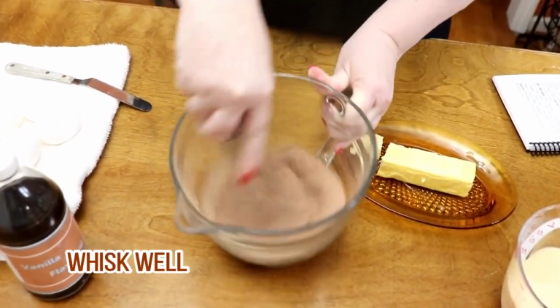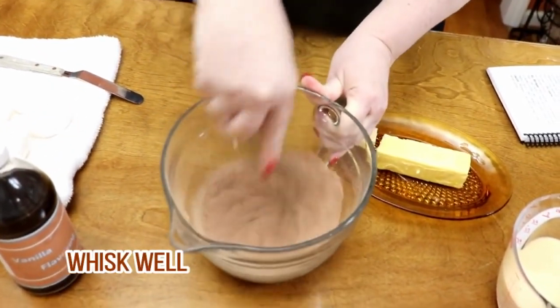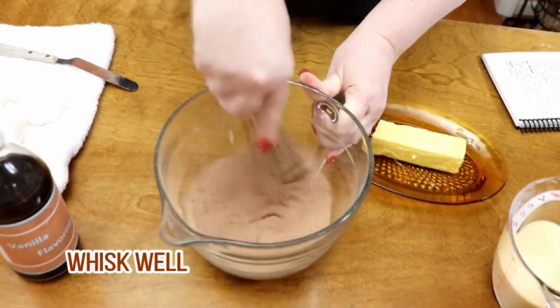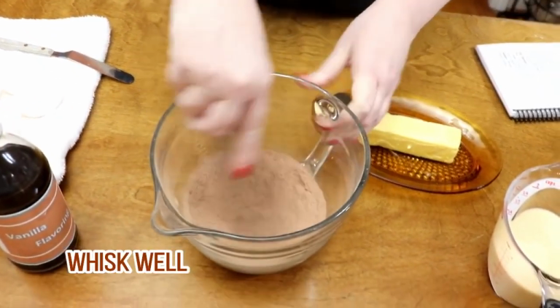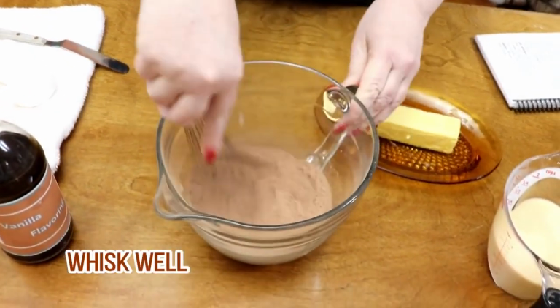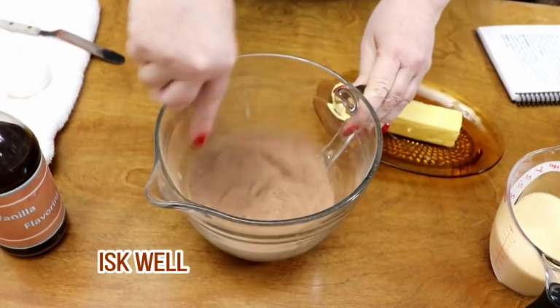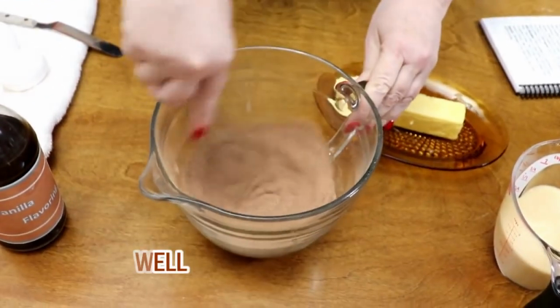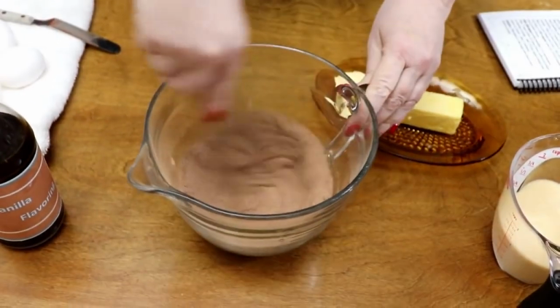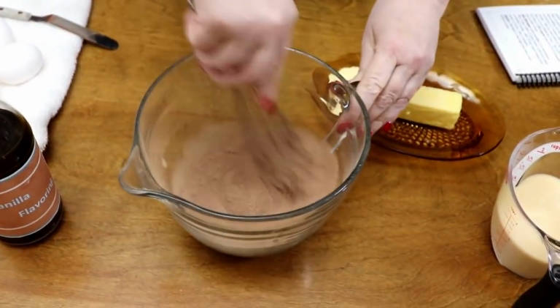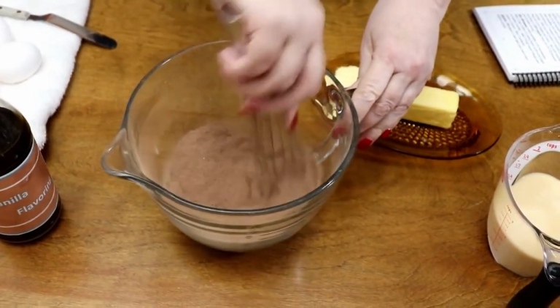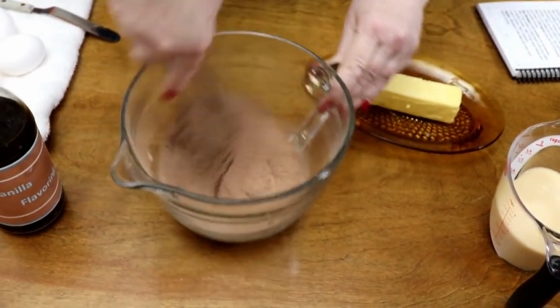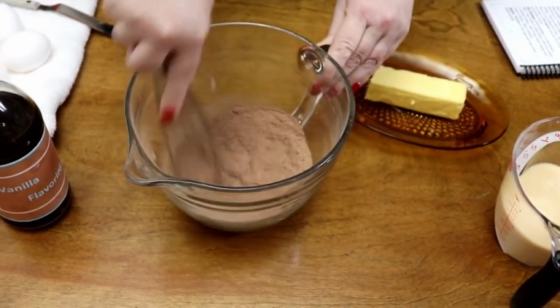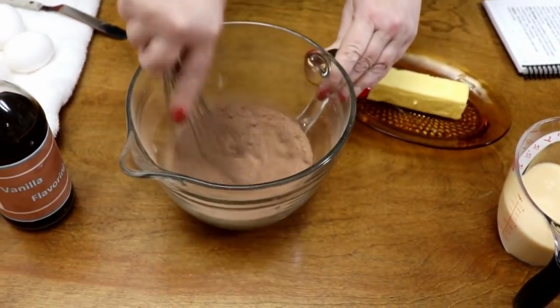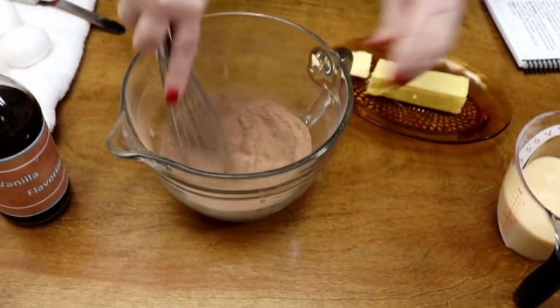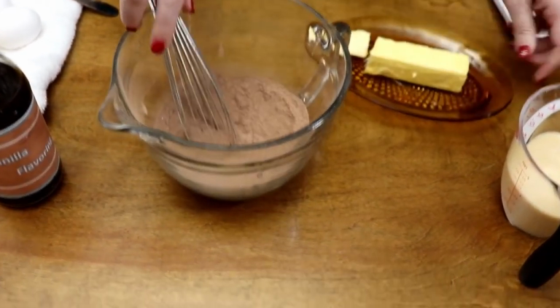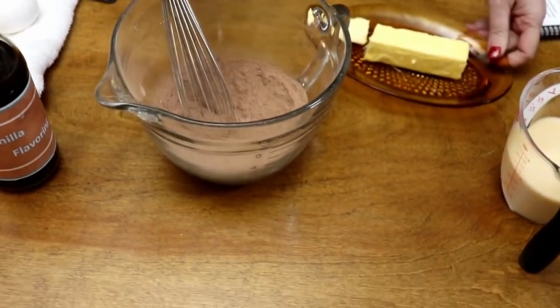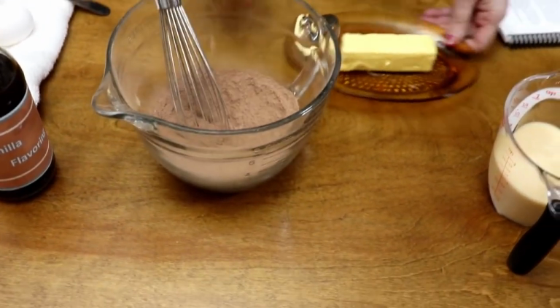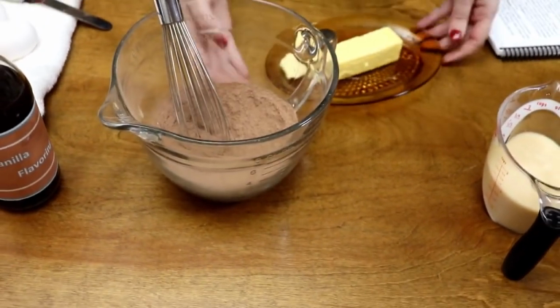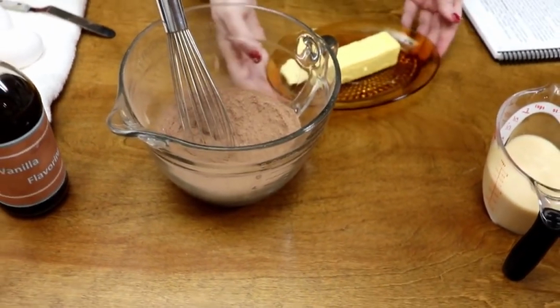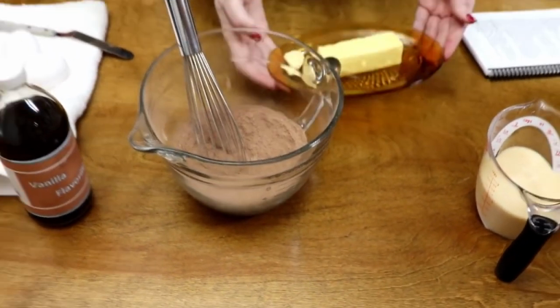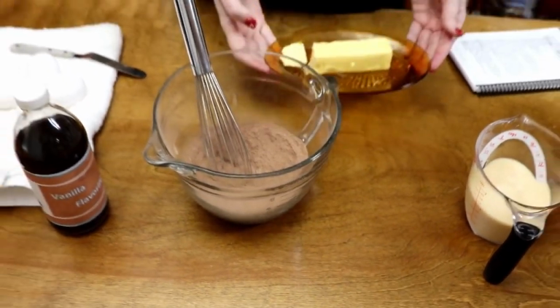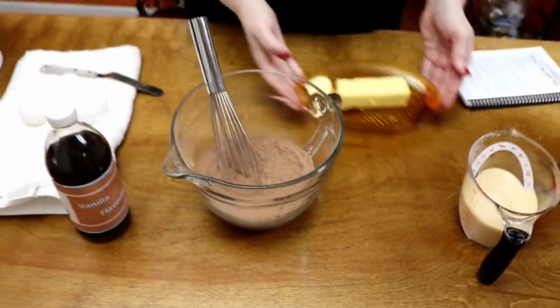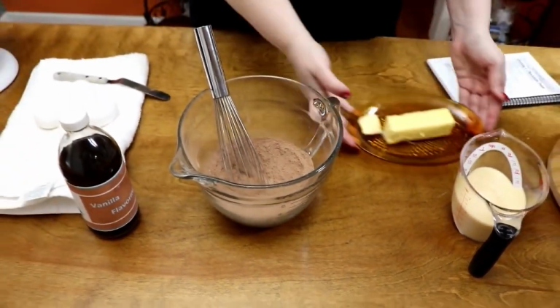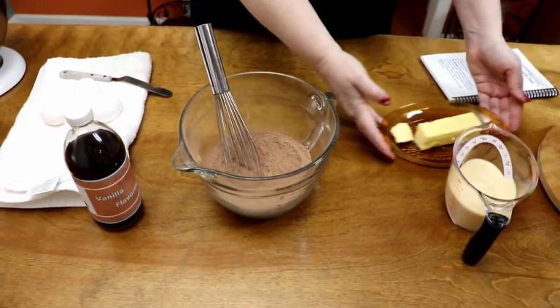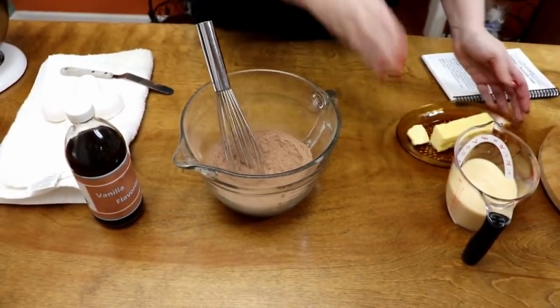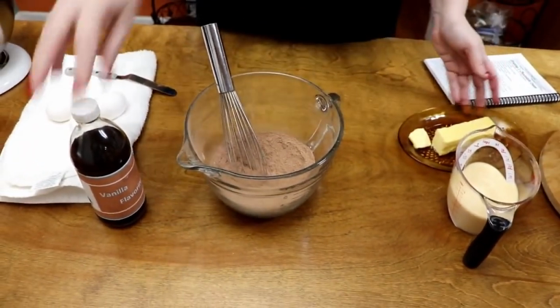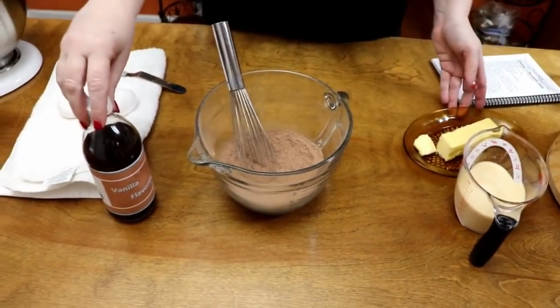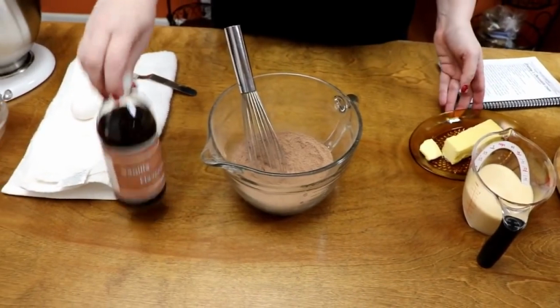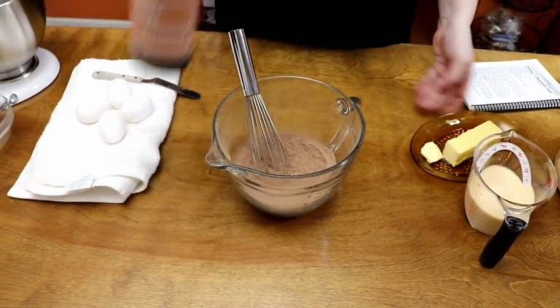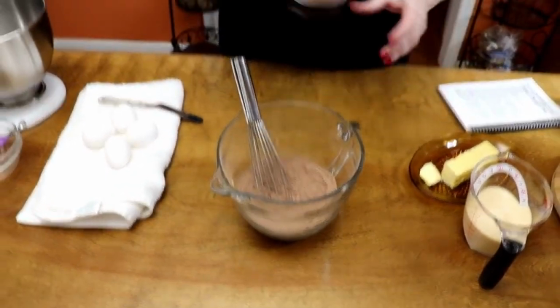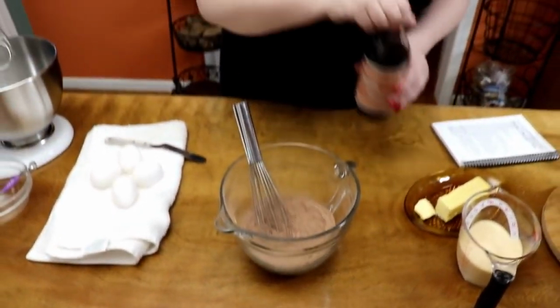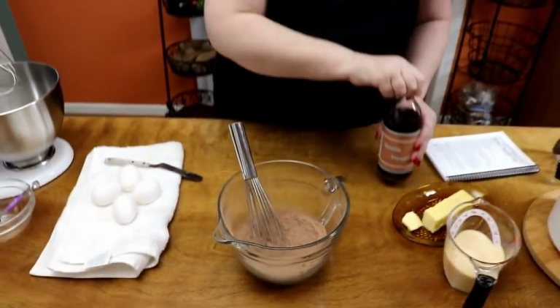Whisk these ingredients together so that they're blended well. We're going to add butter, but we wait till it's finished cooking, and we're going to add vanilla, but we wait till it's finished too.